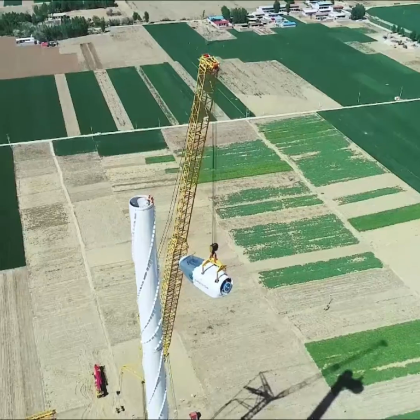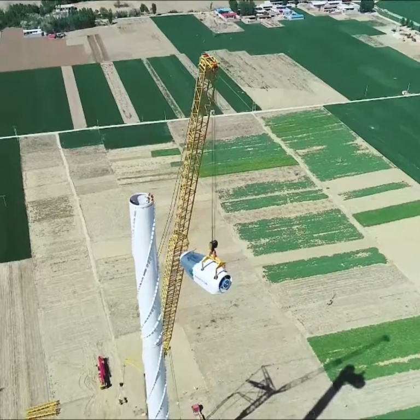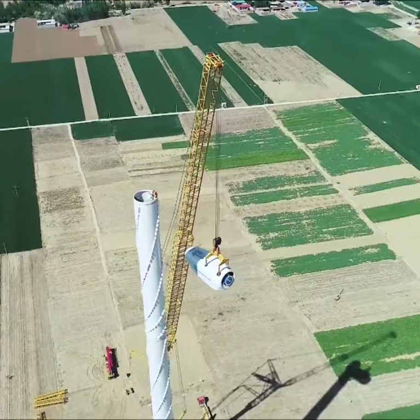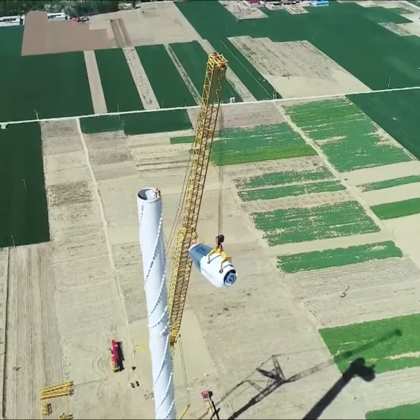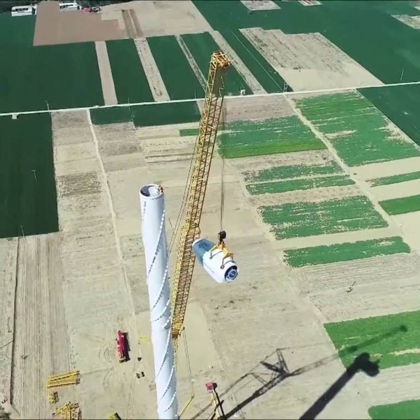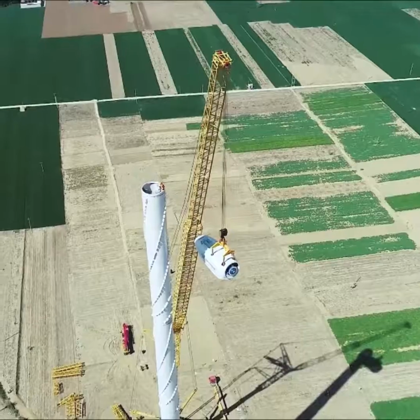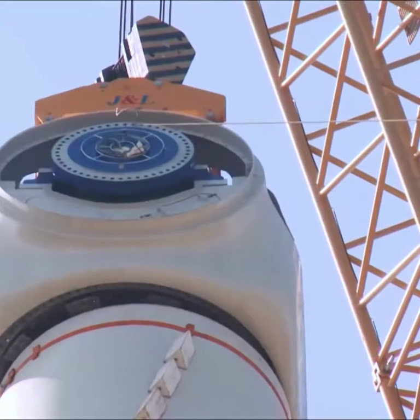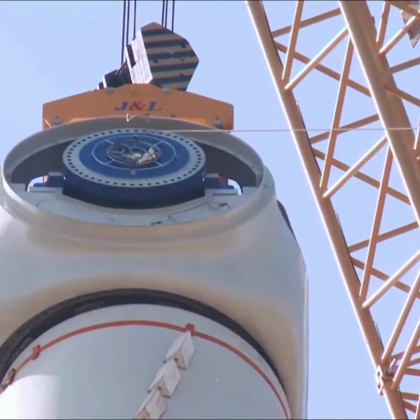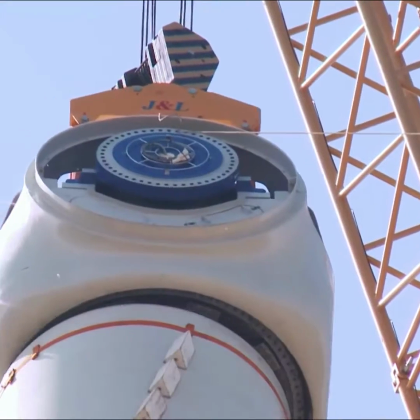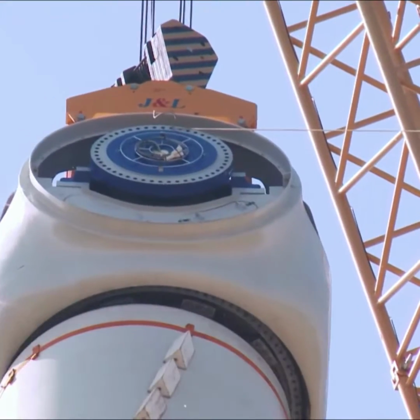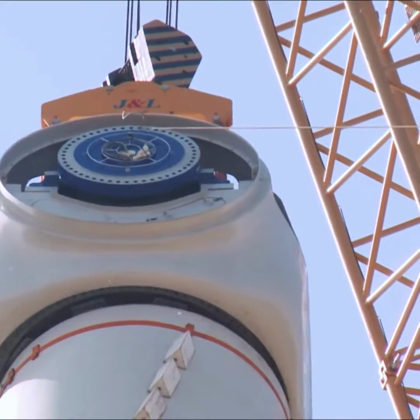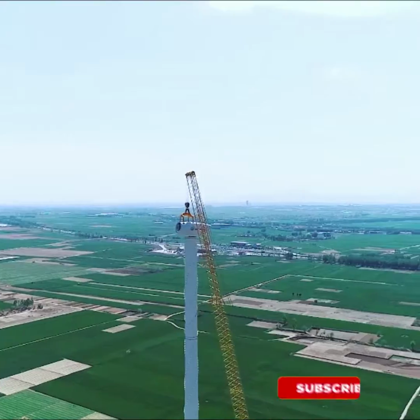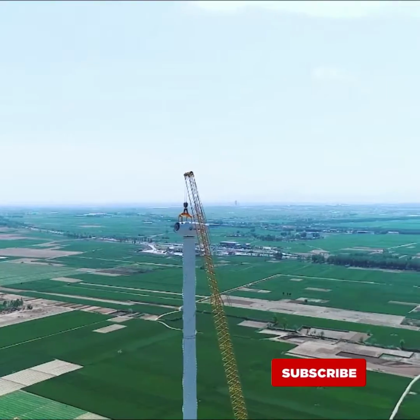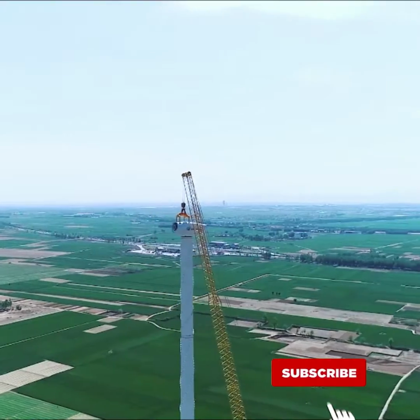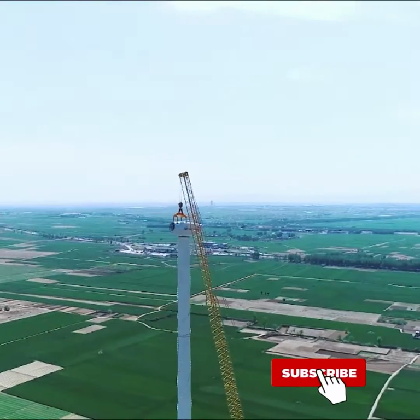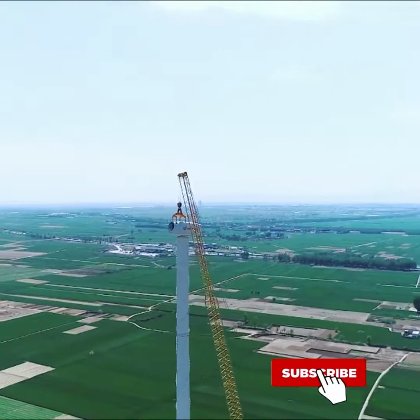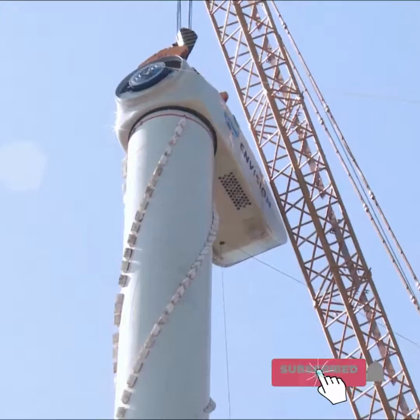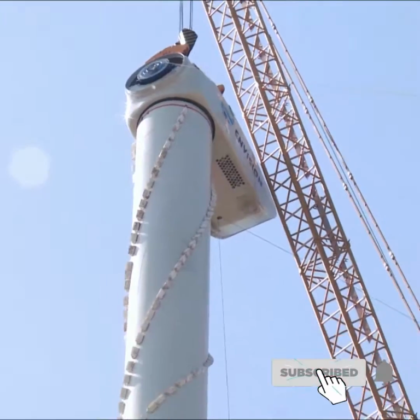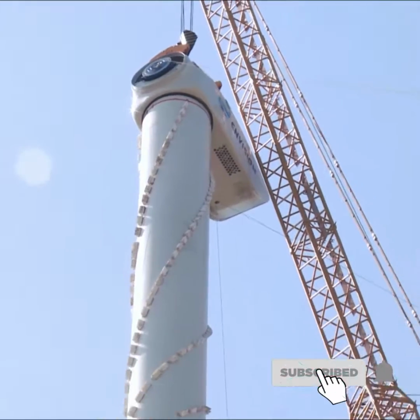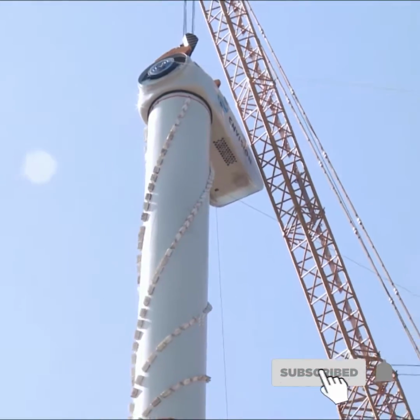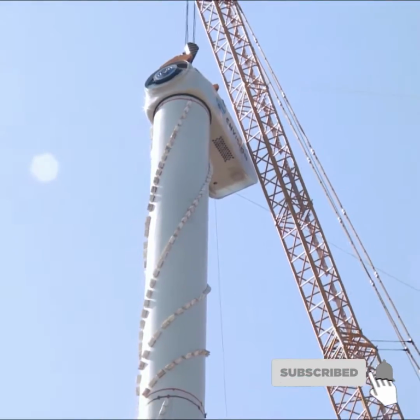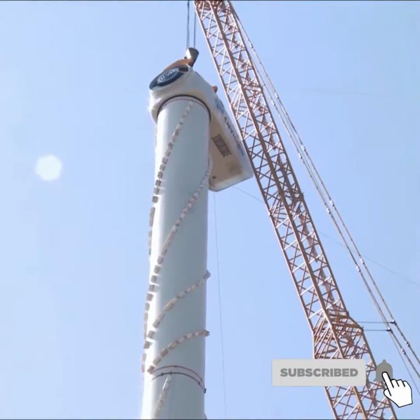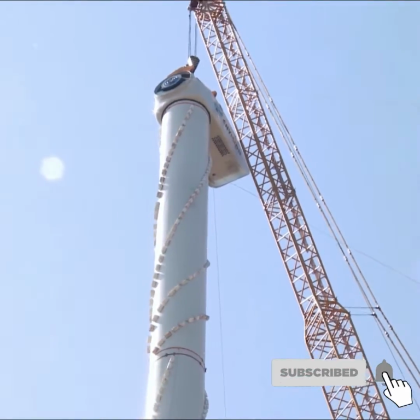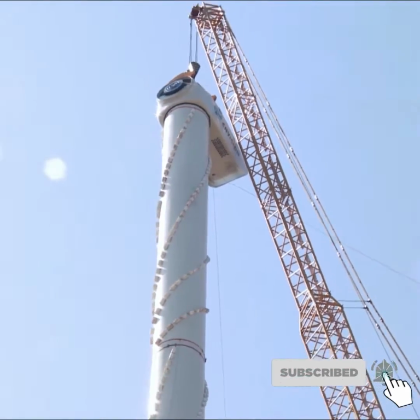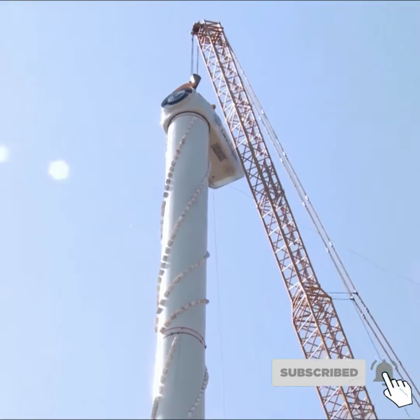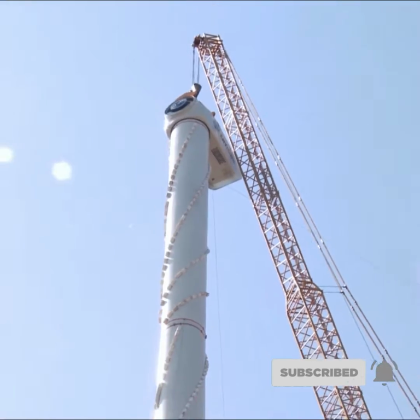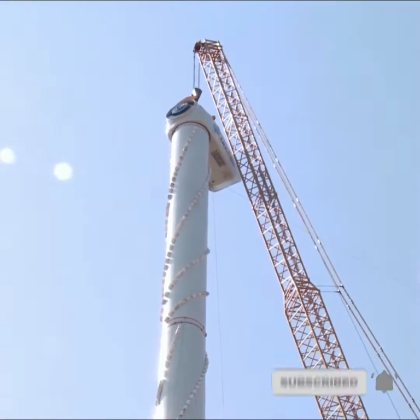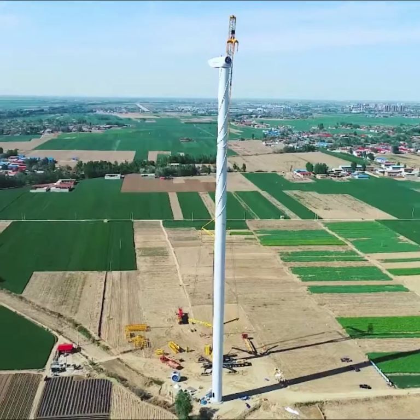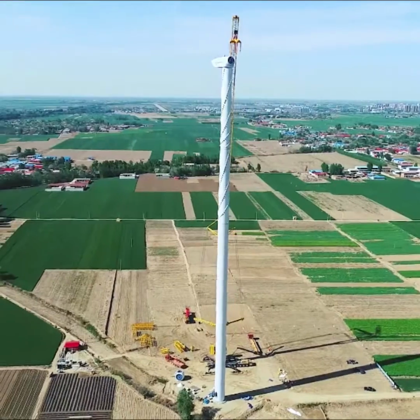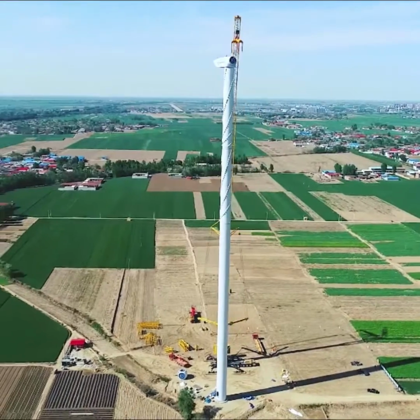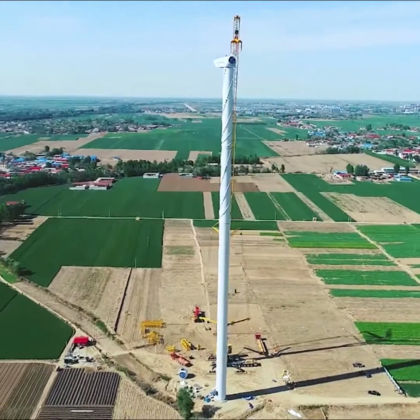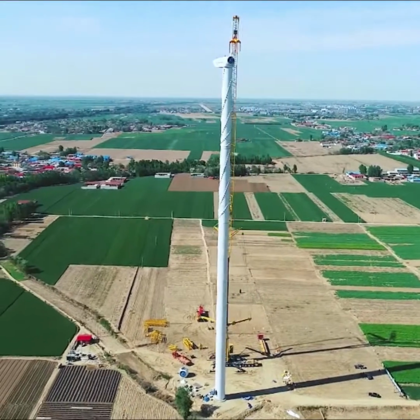With no need to remove the self-folding wind power jib, only two hours are required for stowing the crane, which results in high transfer efficiency and cost saving.